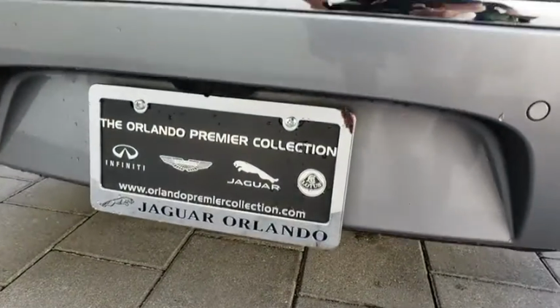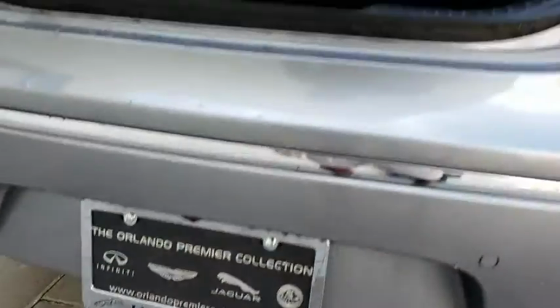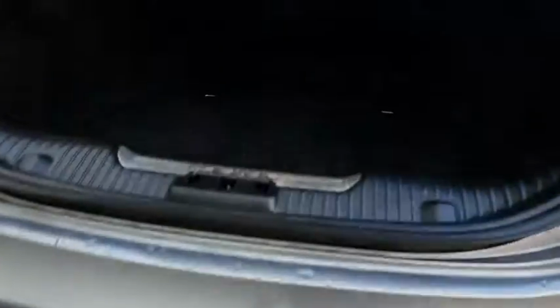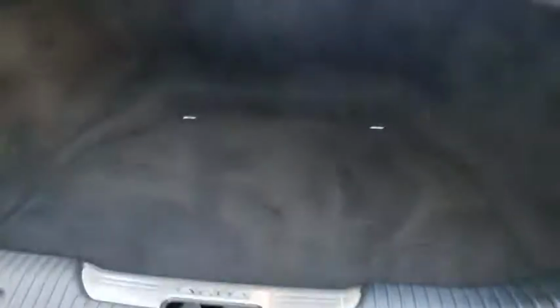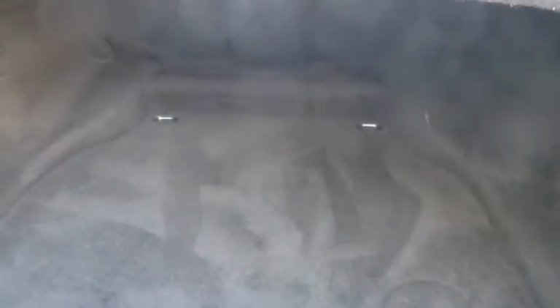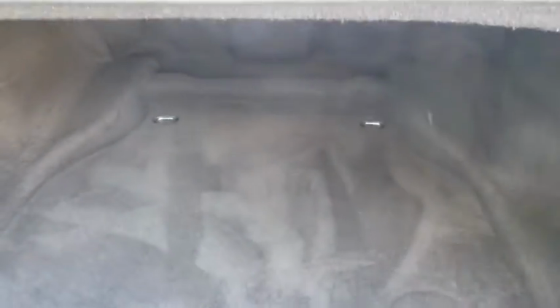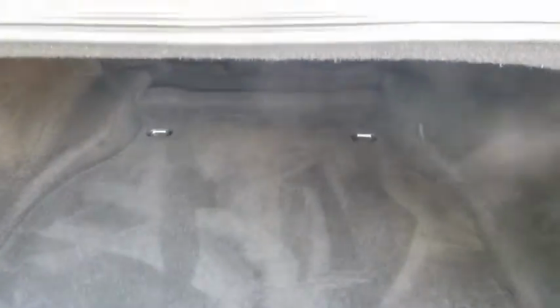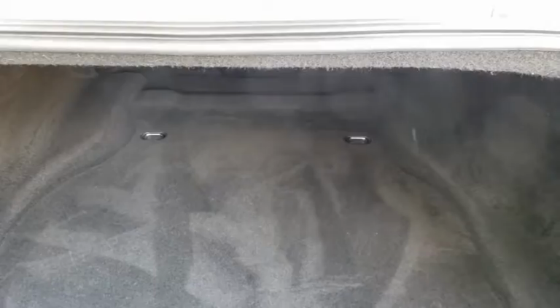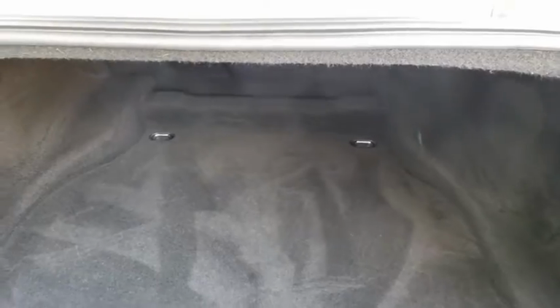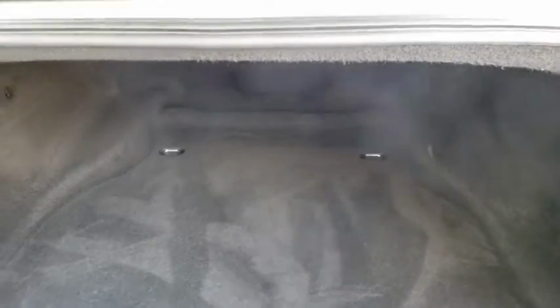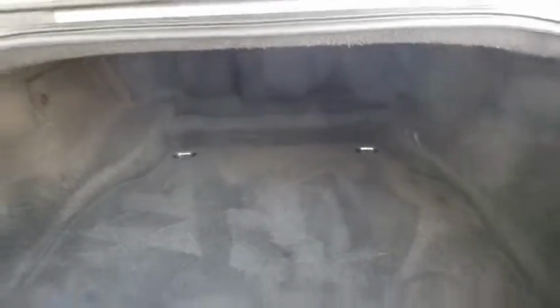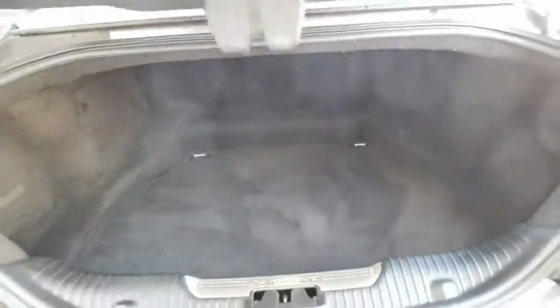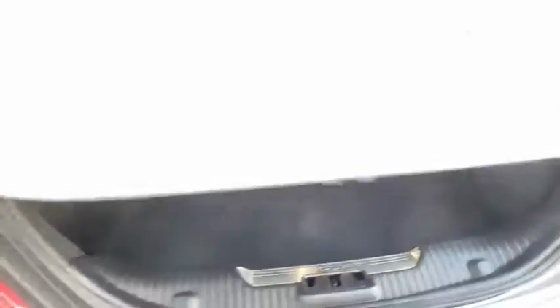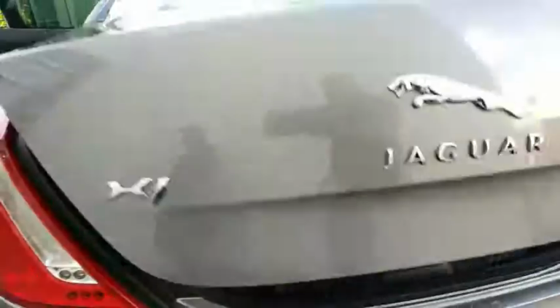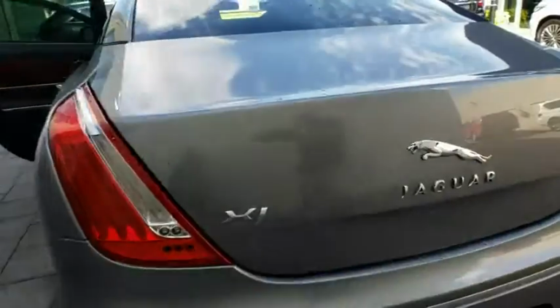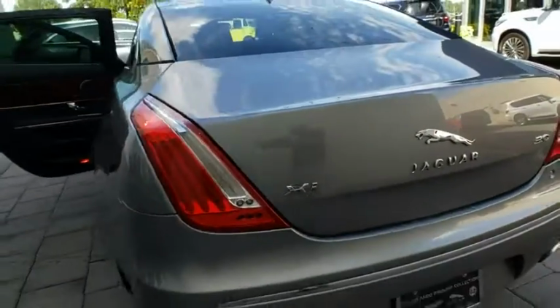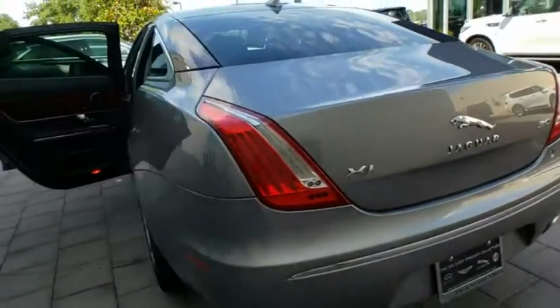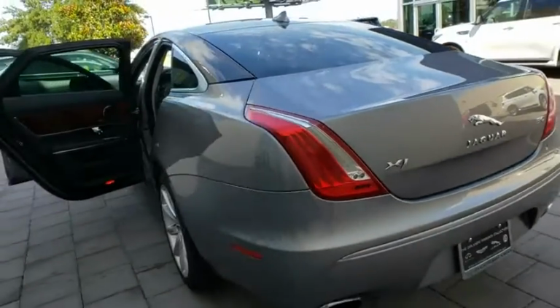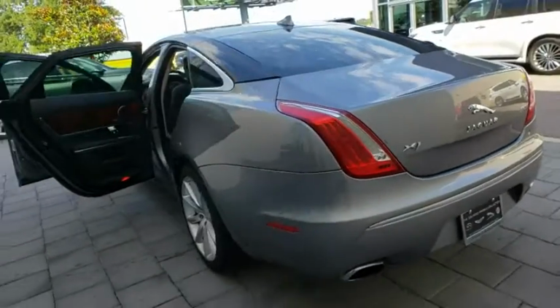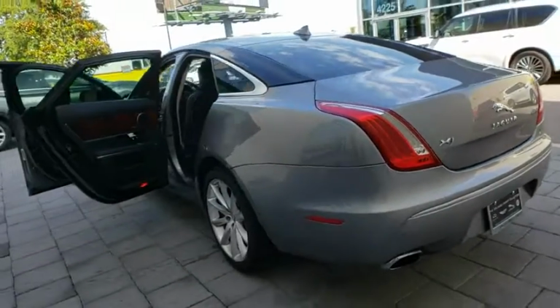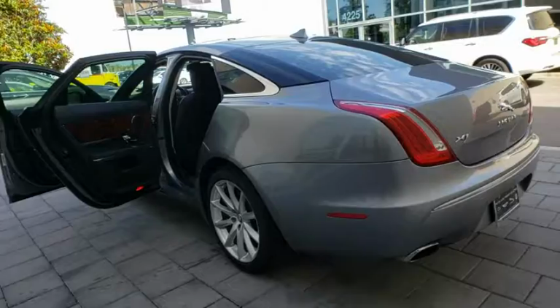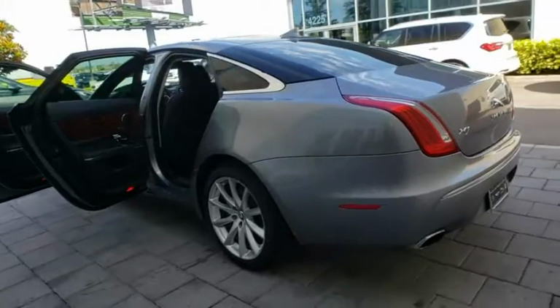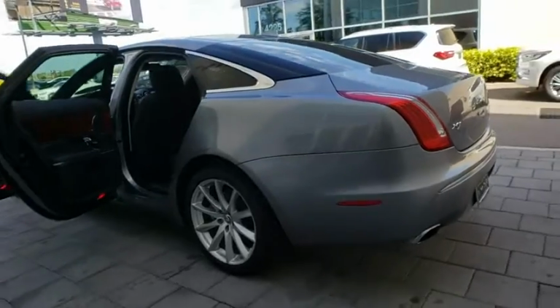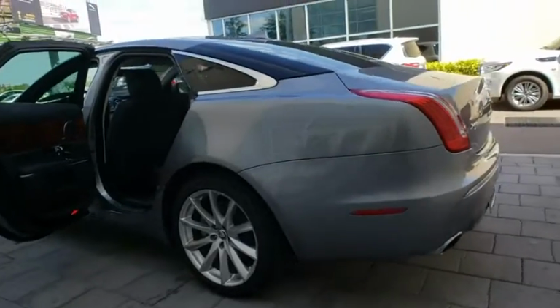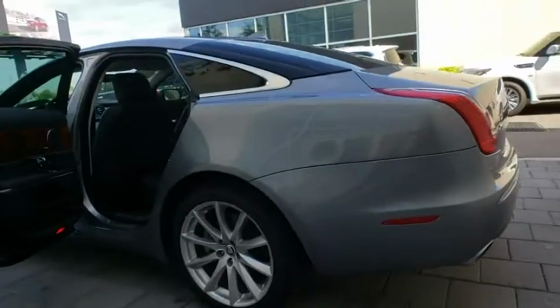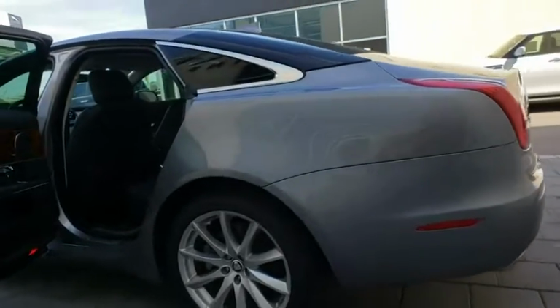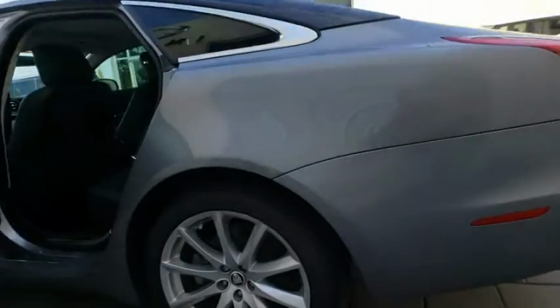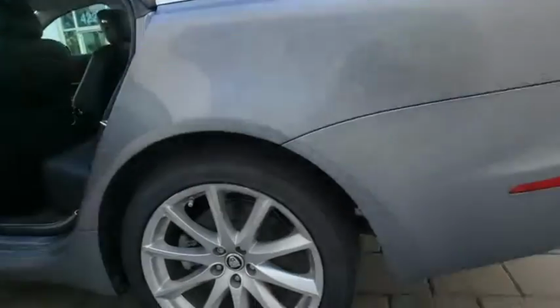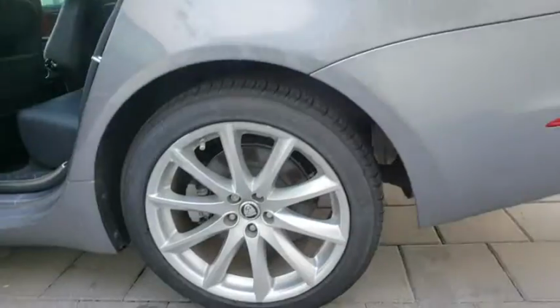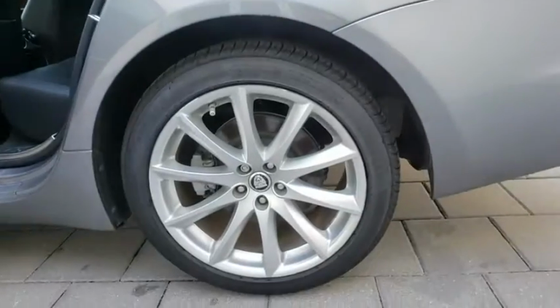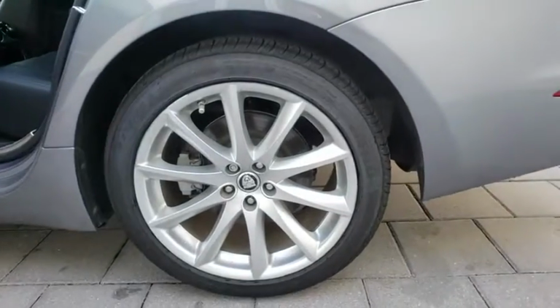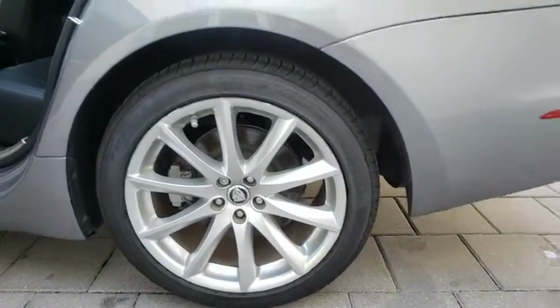Here are some of this vehicle's great options: steering wheel audio controls, navigation system, stability control, traction control, power passenger seat, keyless entry, backup camera, anti-lock braking system.